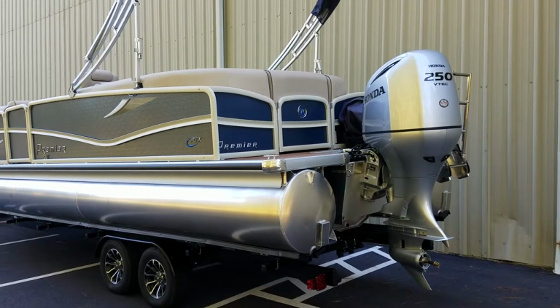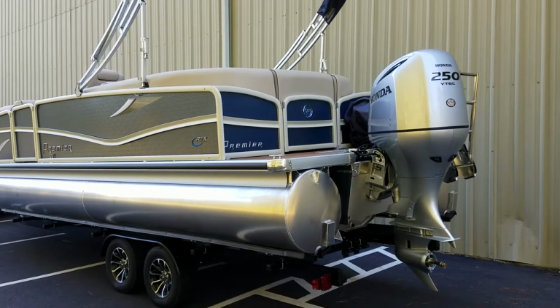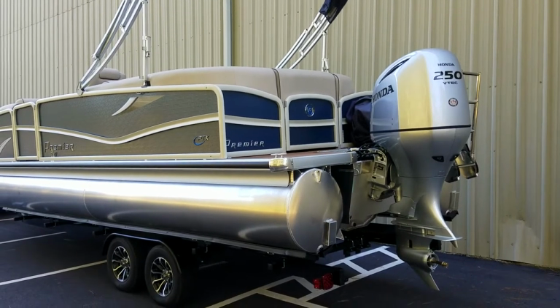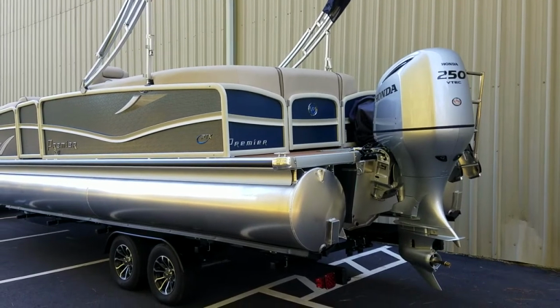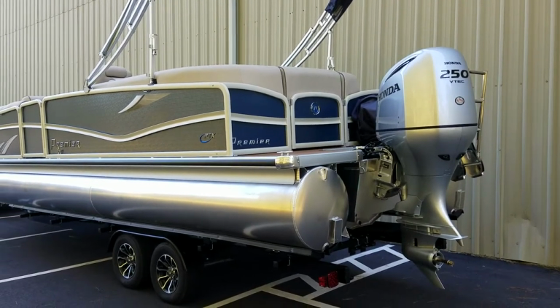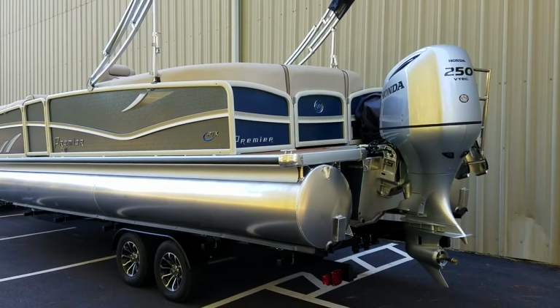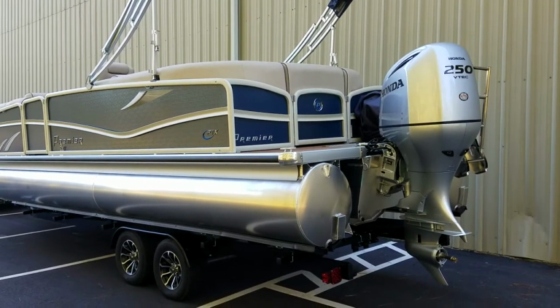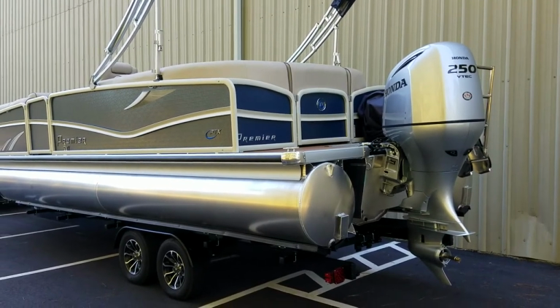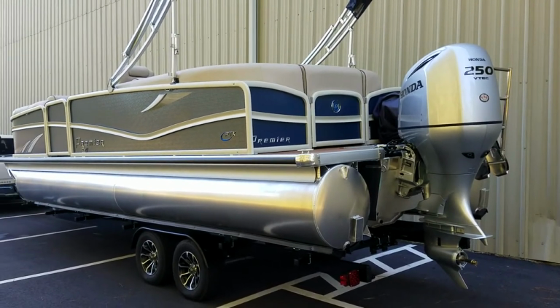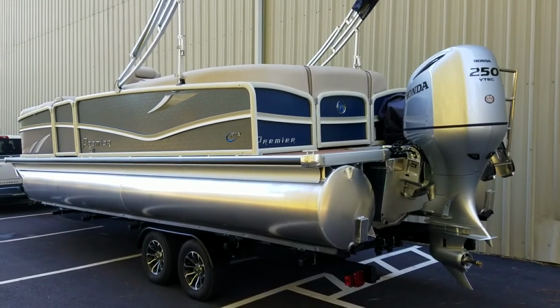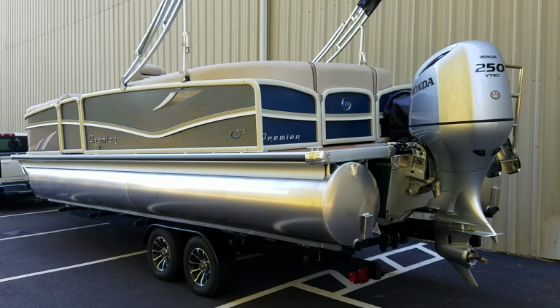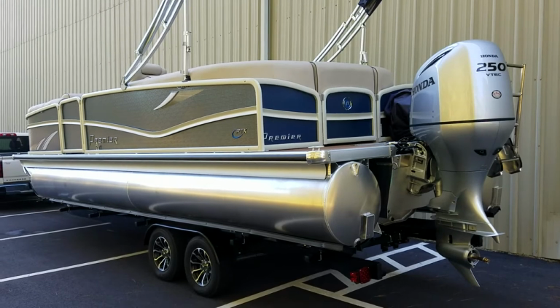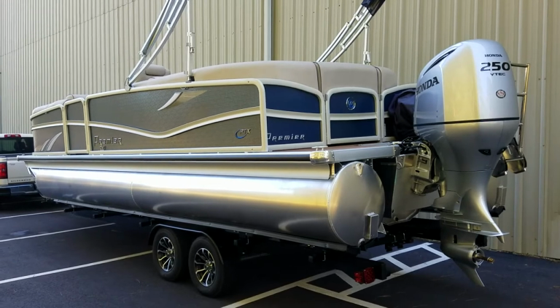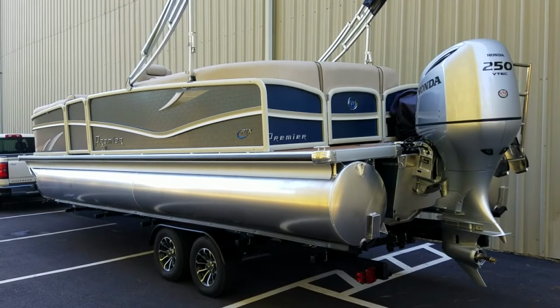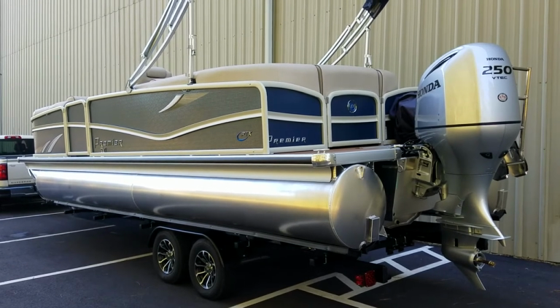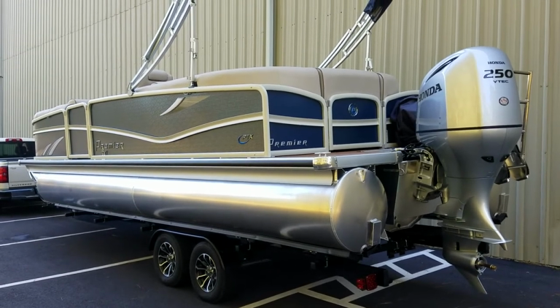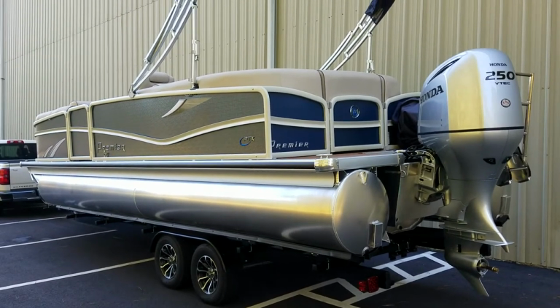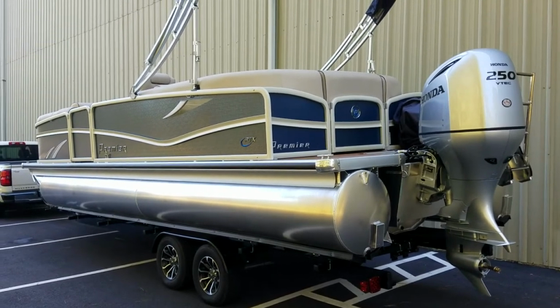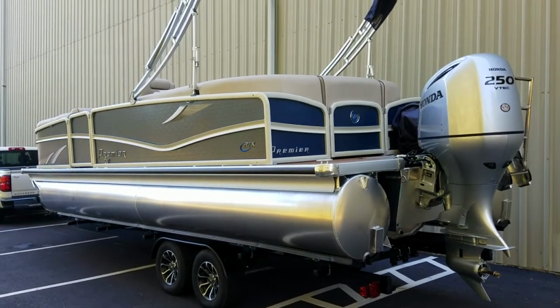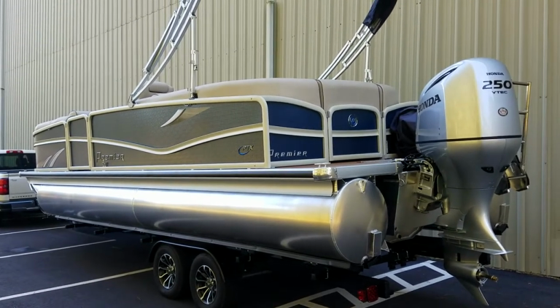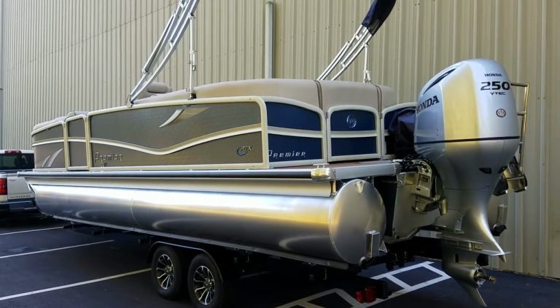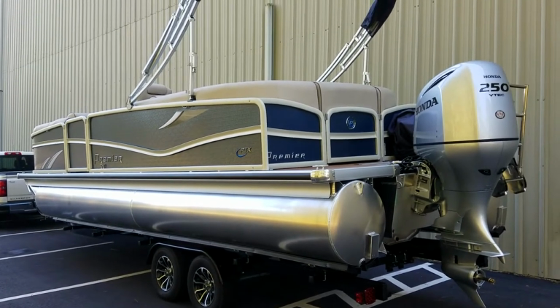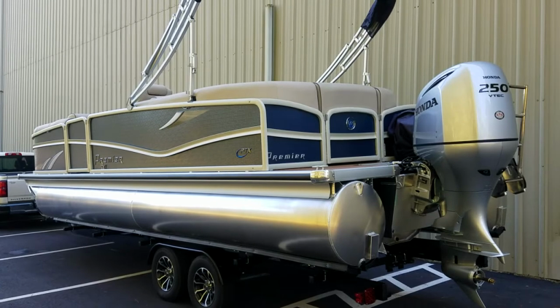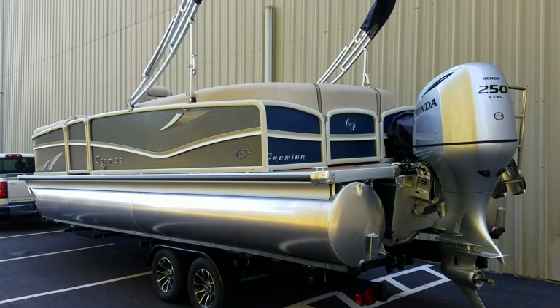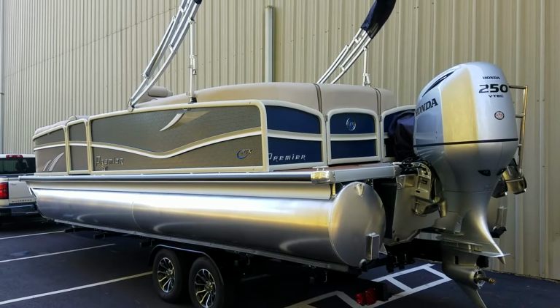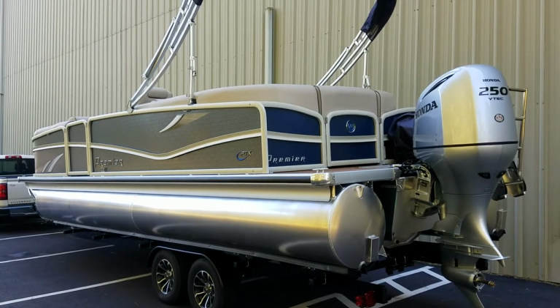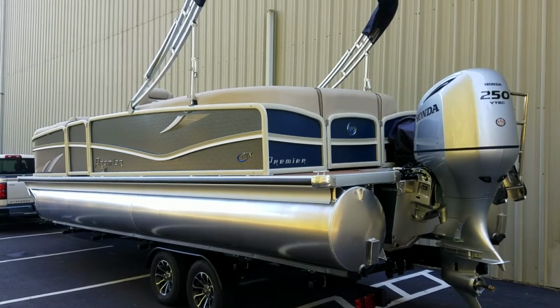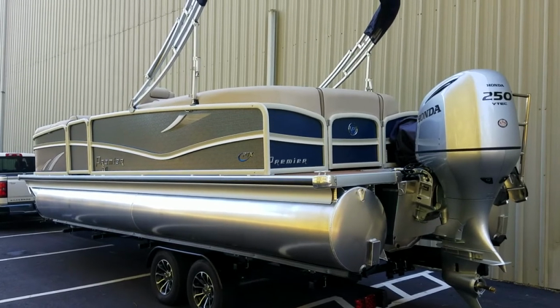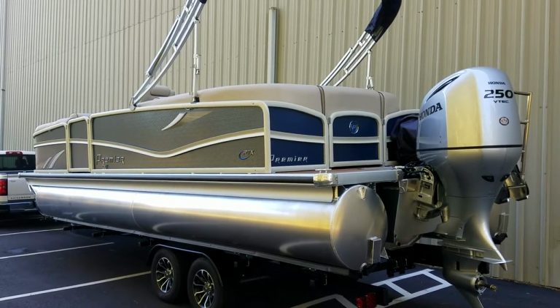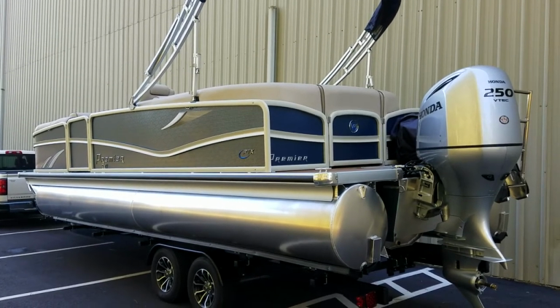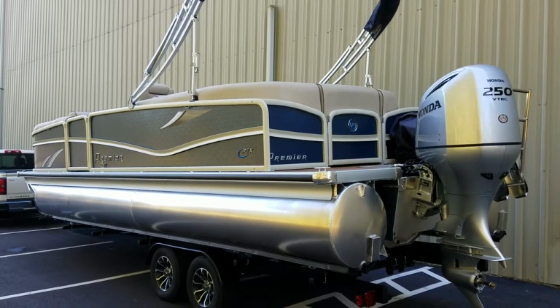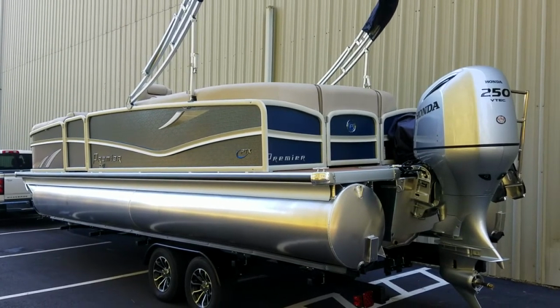Good afternoon everyone, this is David Rothwell from Carefree Boat Sales. I want to do another walkthrough video with you. This is a Premier 250 Solaris with 36 PTX tubes. It's got the pearl hammered rails with the blue panels.